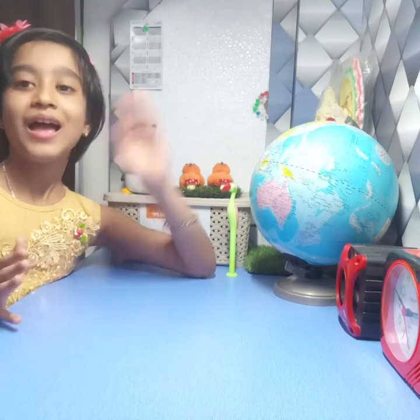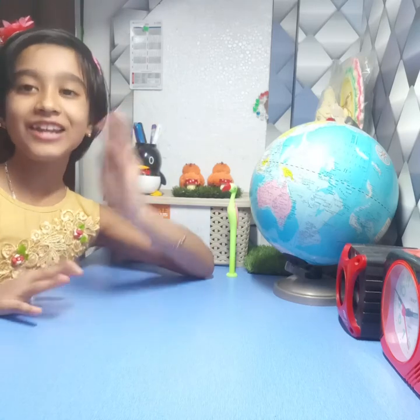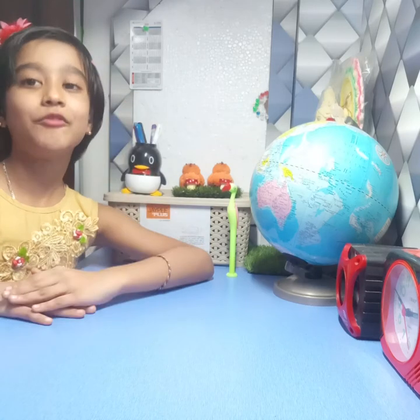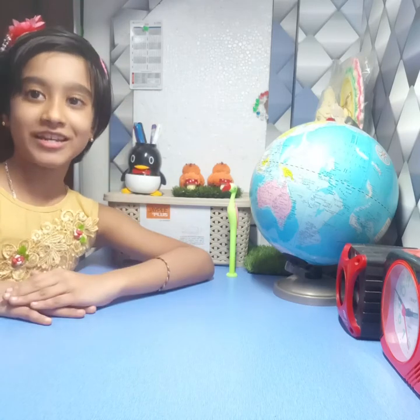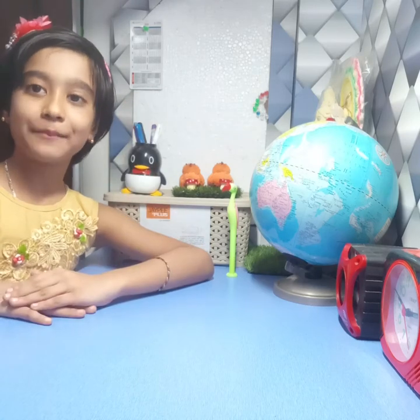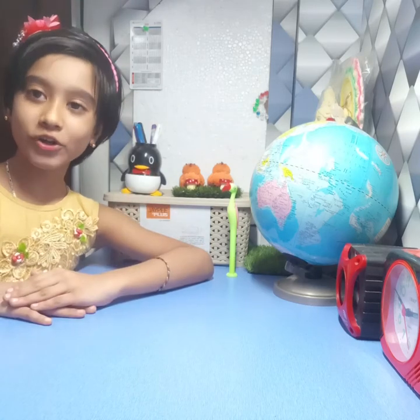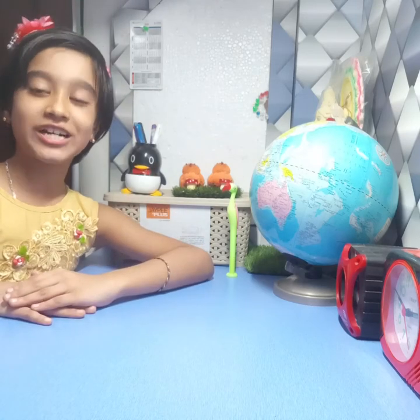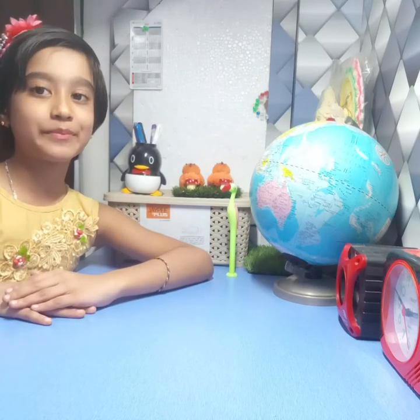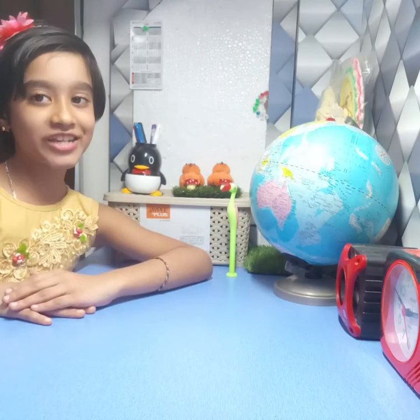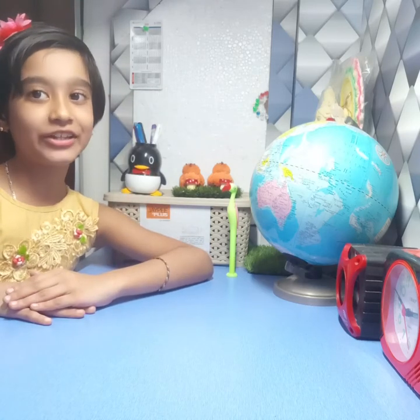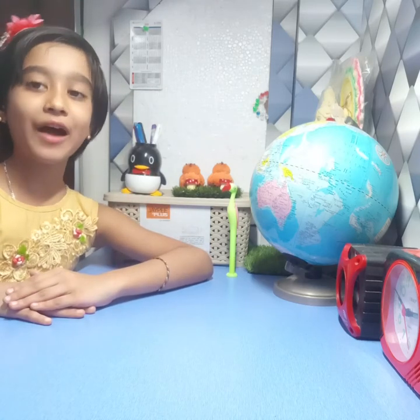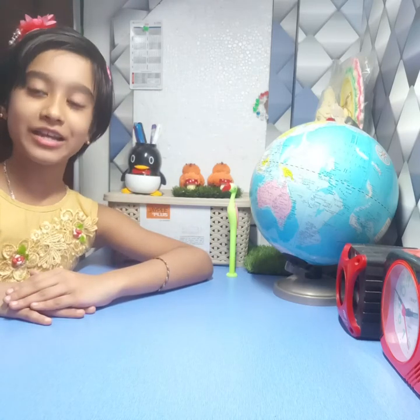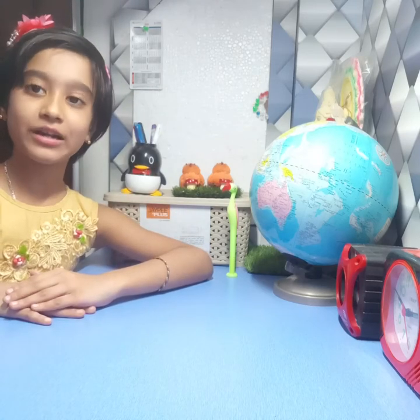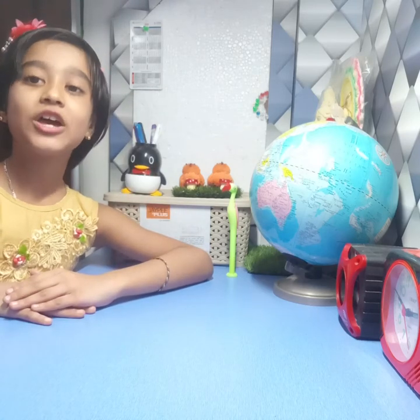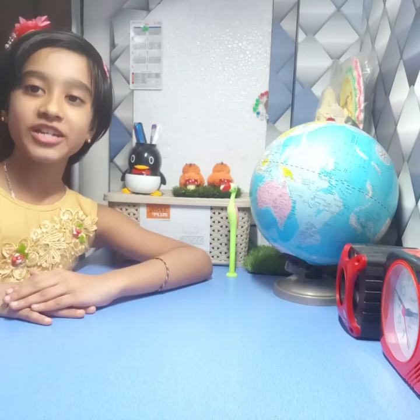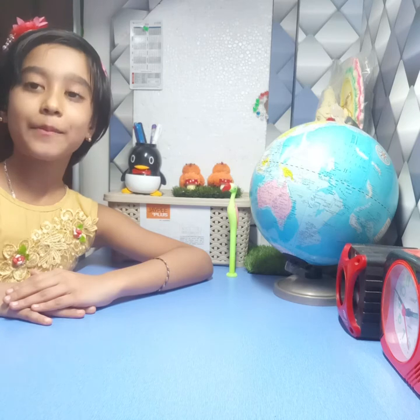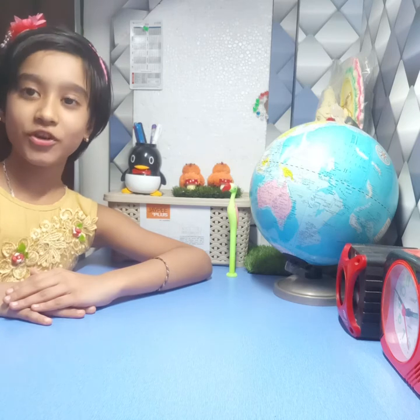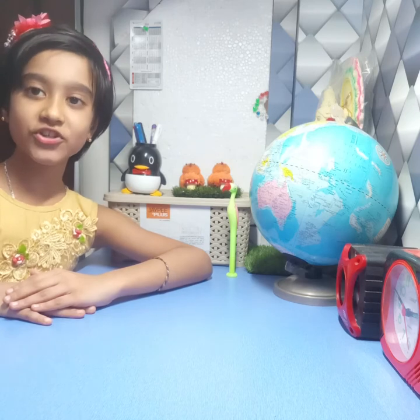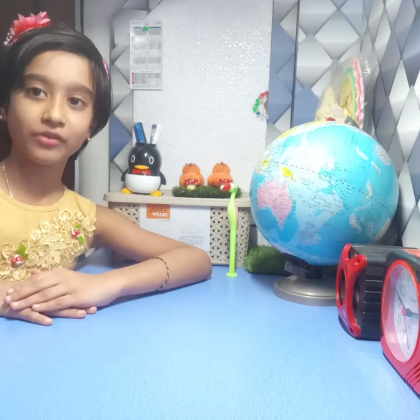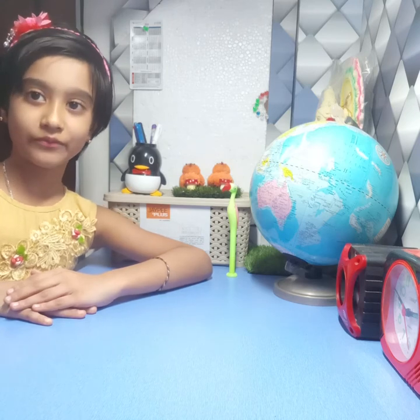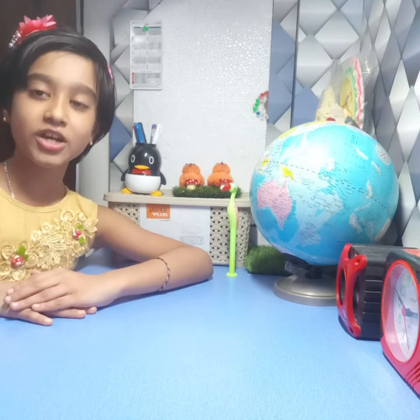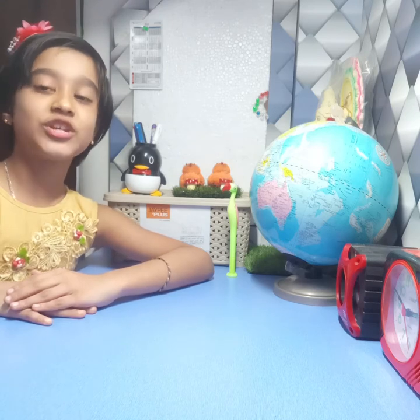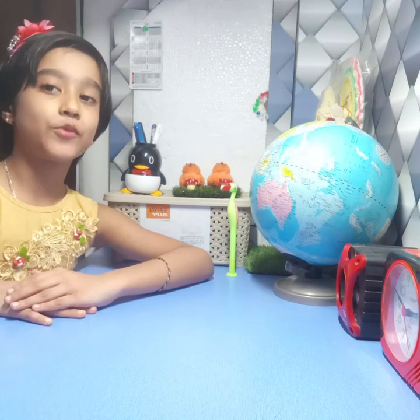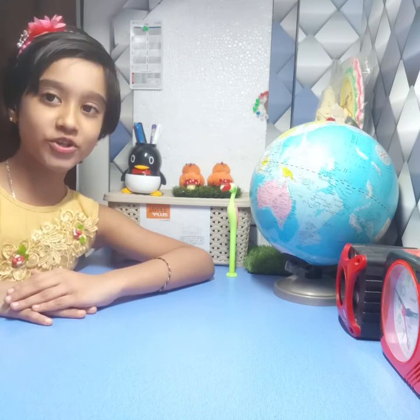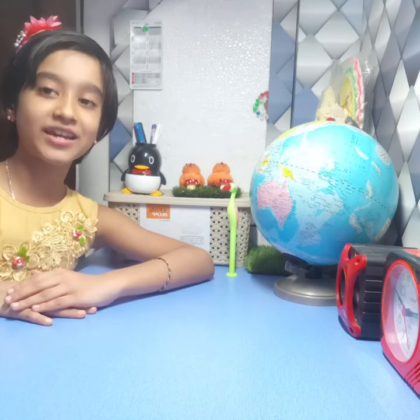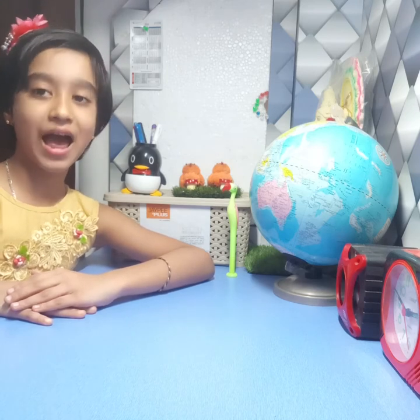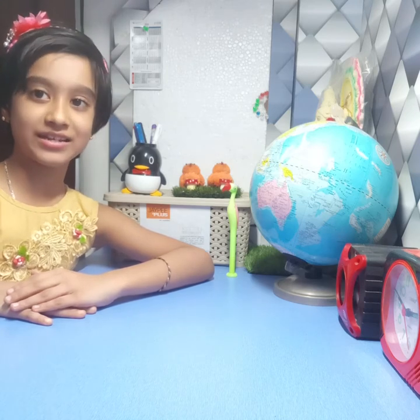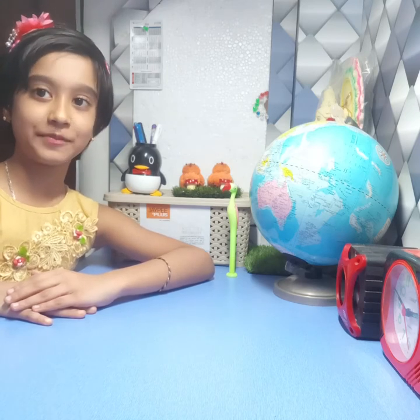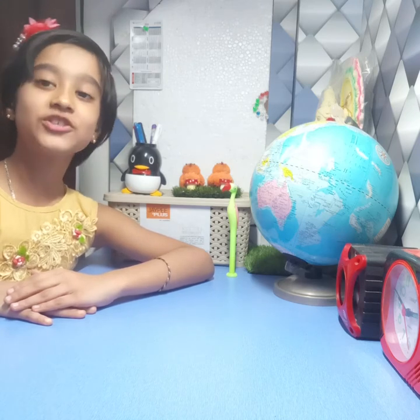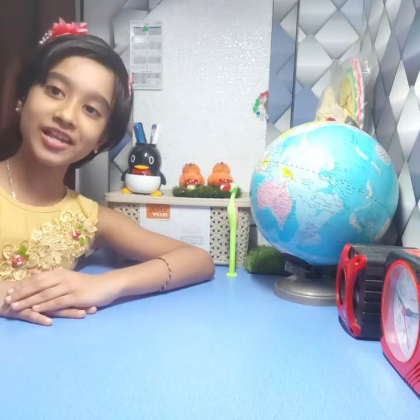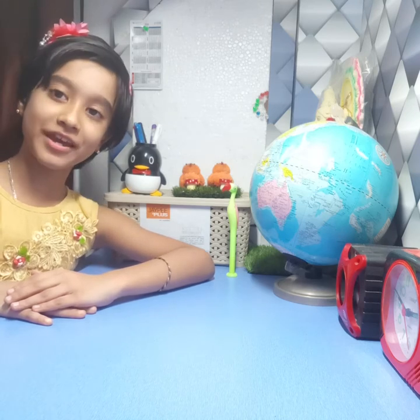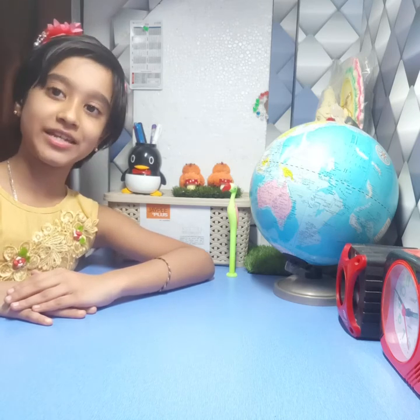Hello everybody, I am Kaushika. This is my channel of Art and Craft. Today I am going to do craft. Today I am going to make a hair clip. So let's begin it.